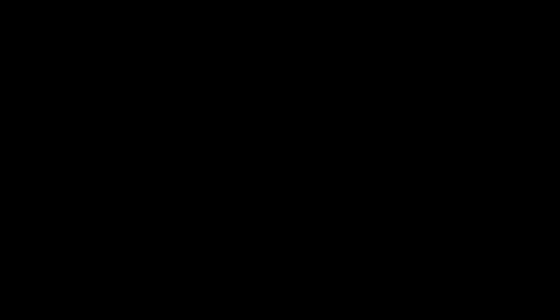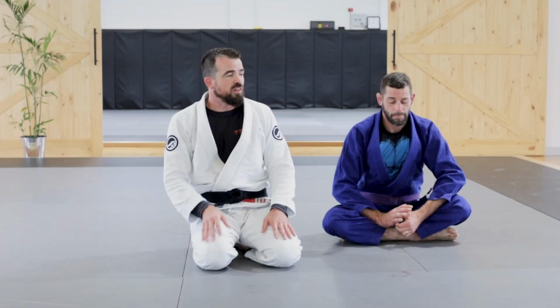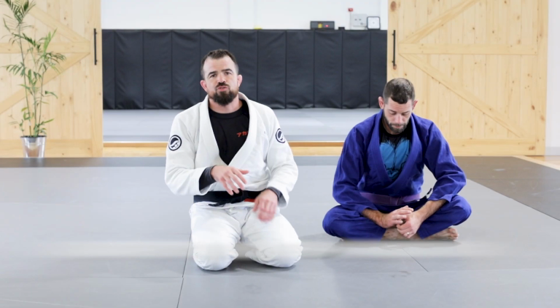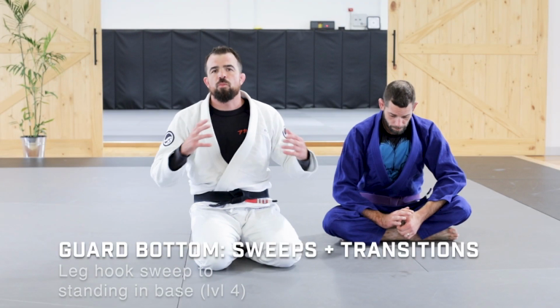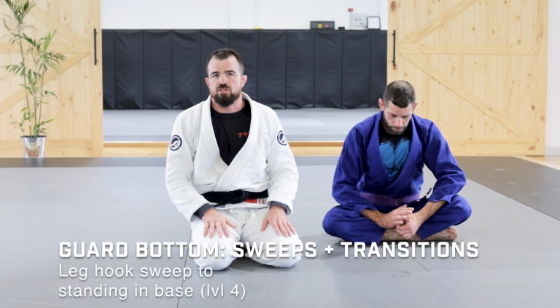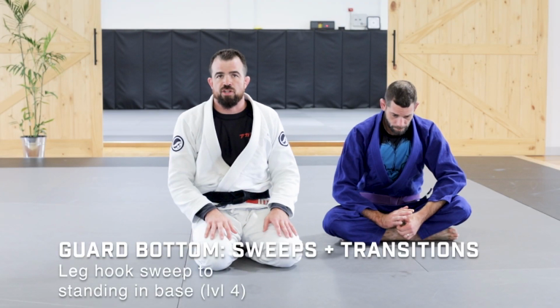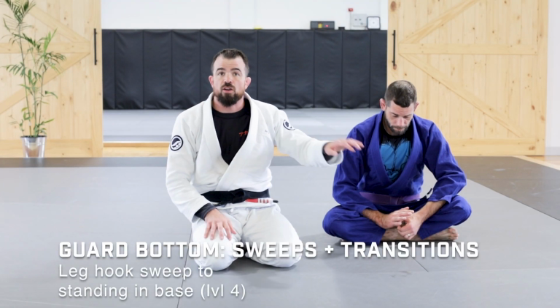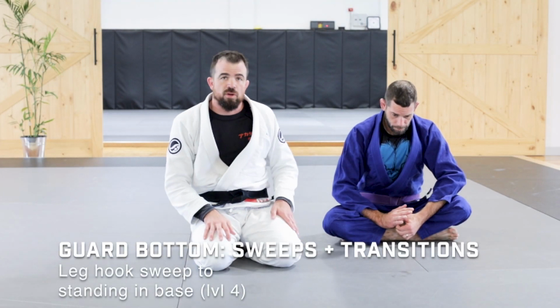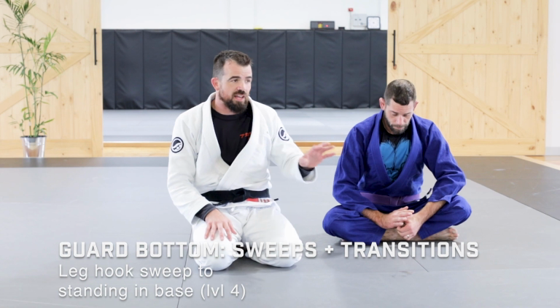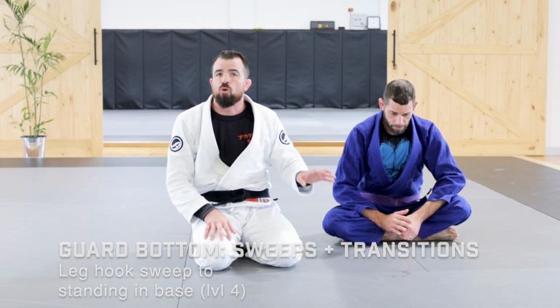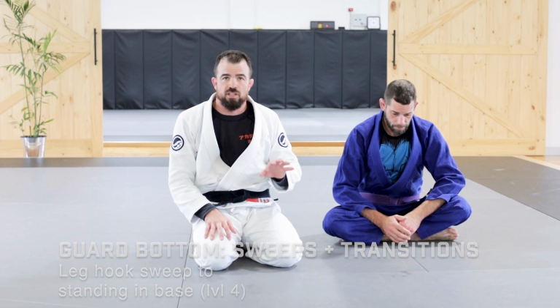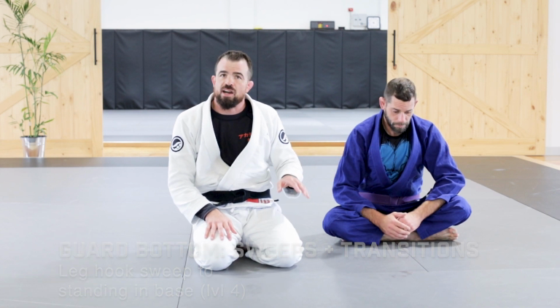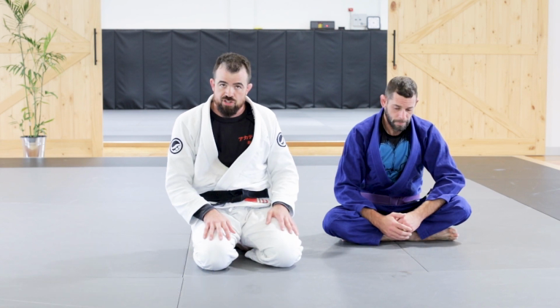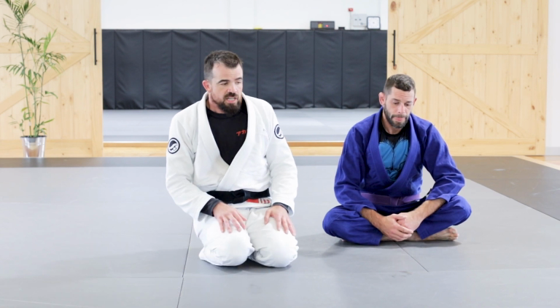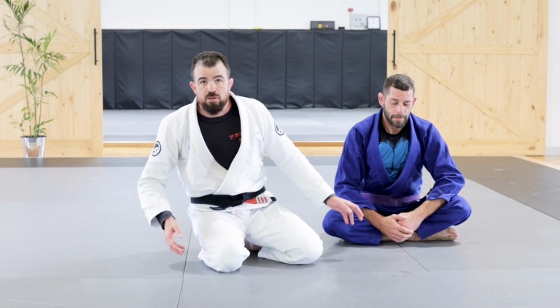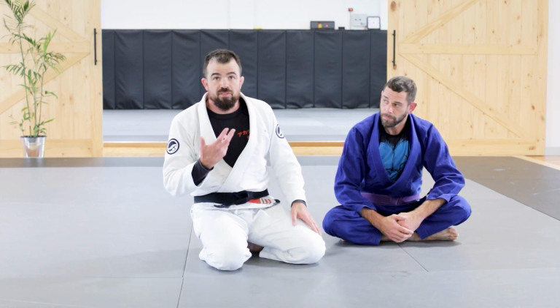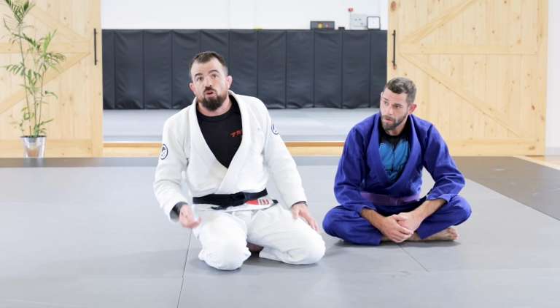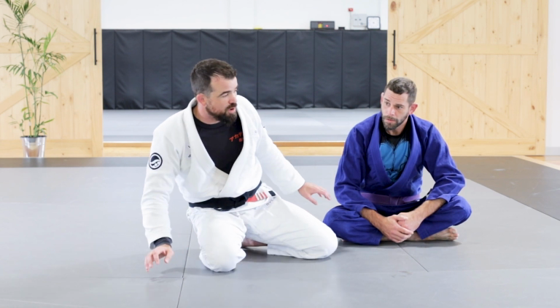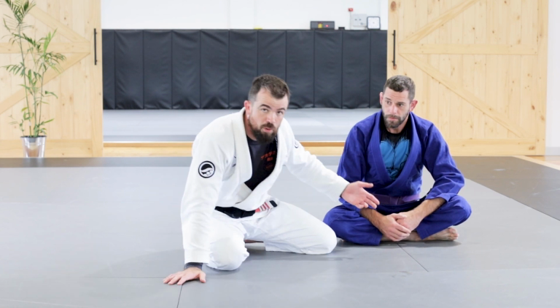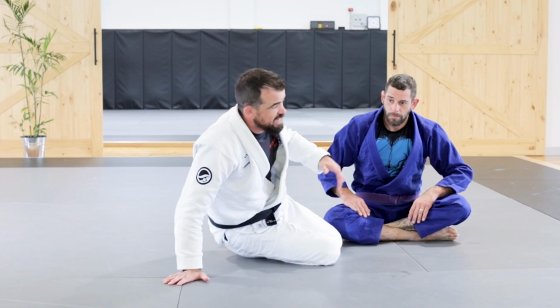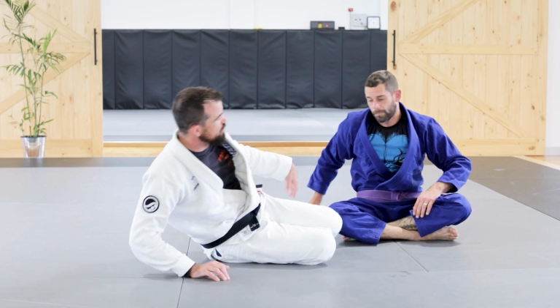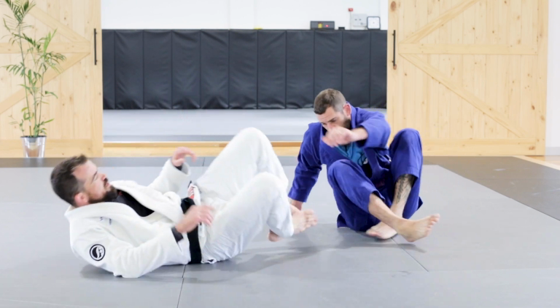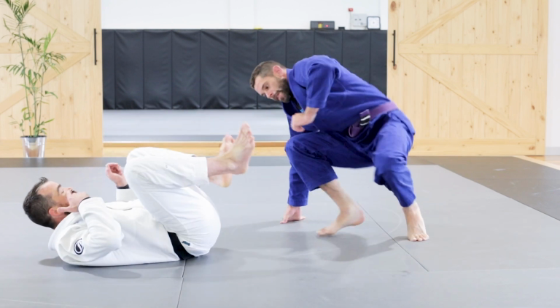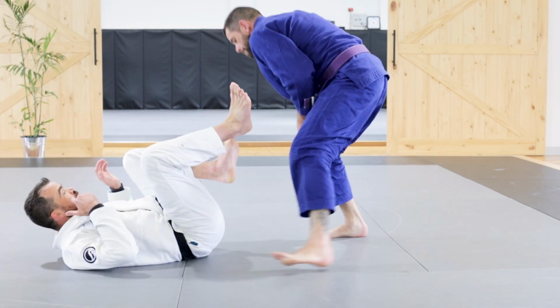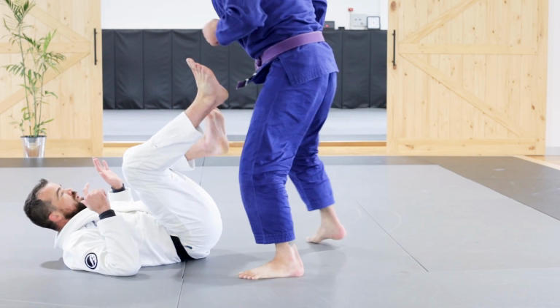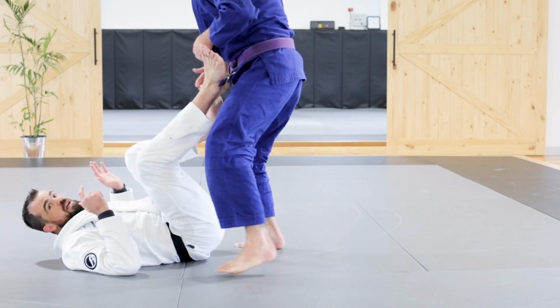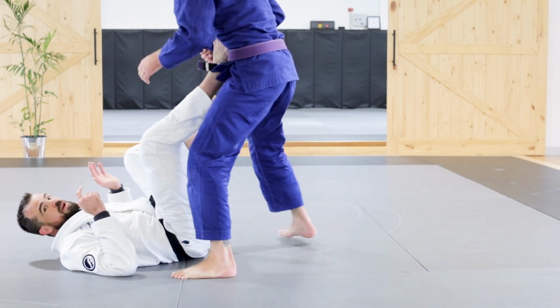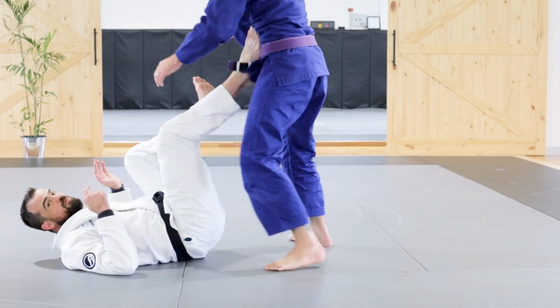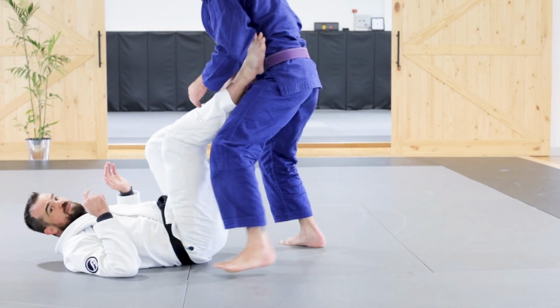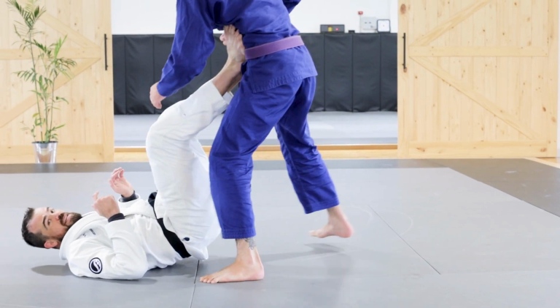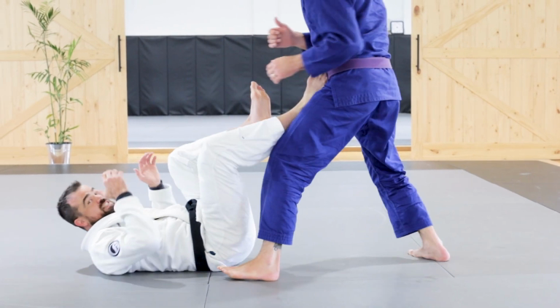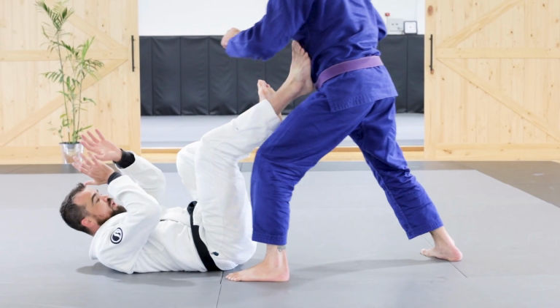The last one's from an open guard situation. They've gotten away from us. We're in that level four, level five range. Sometimes we might have even fallen over and our opponent is standing over us. So from here, I'm using my feet to maintain distance and block.